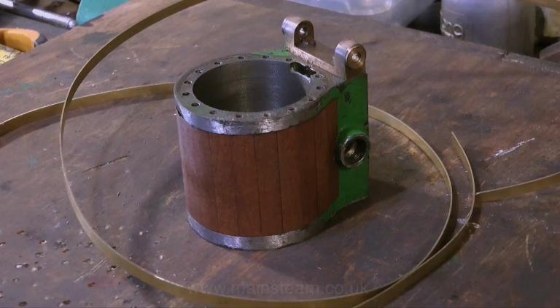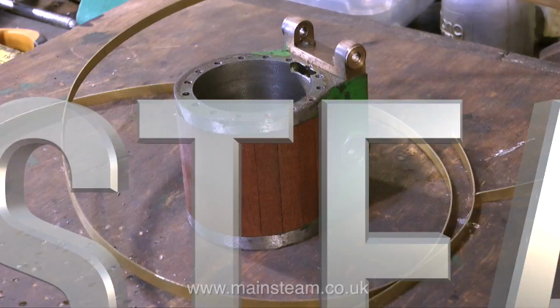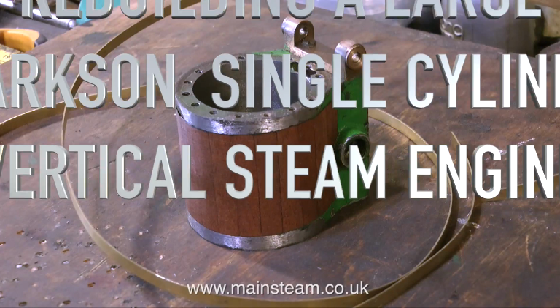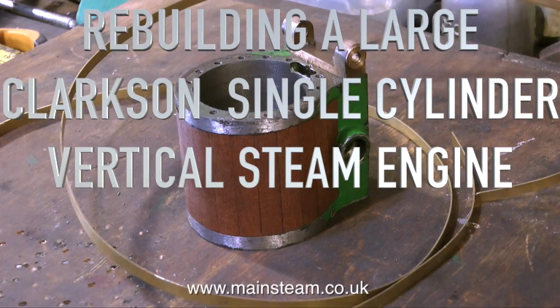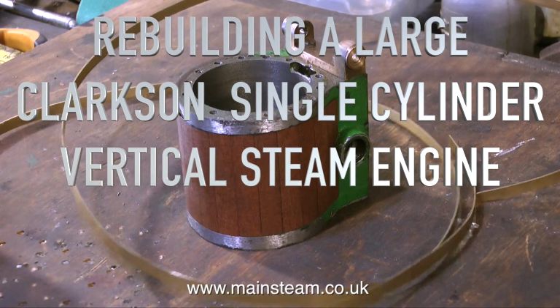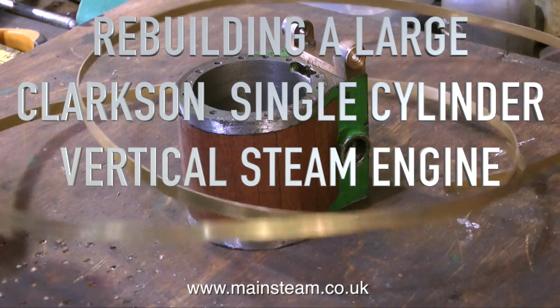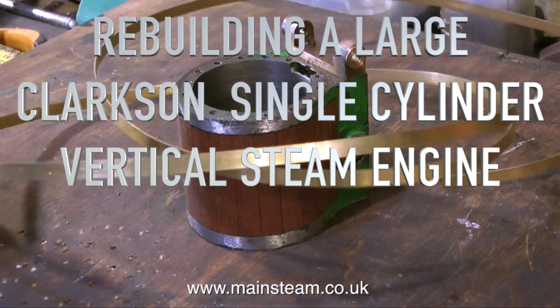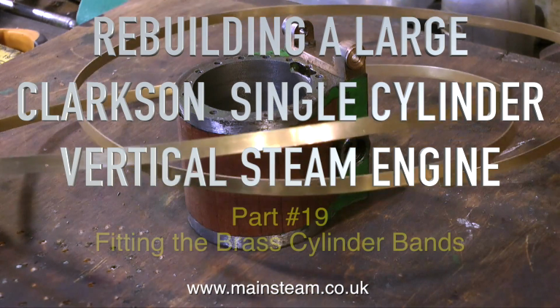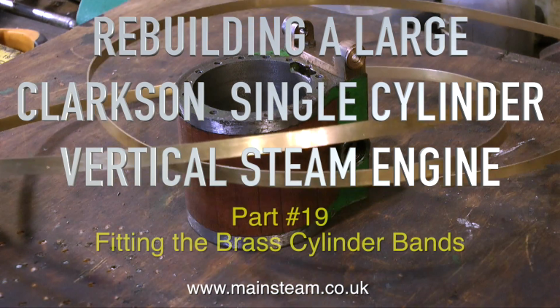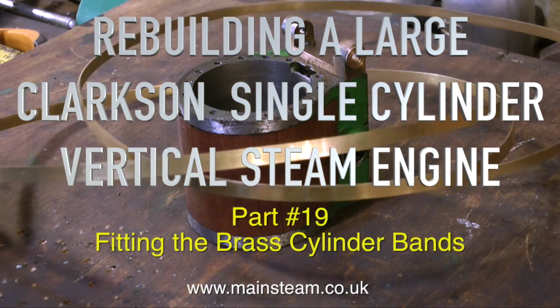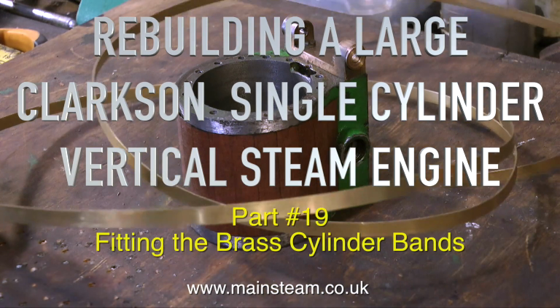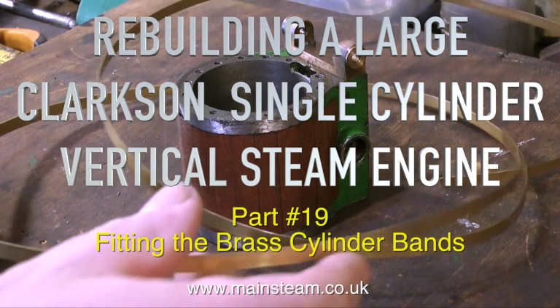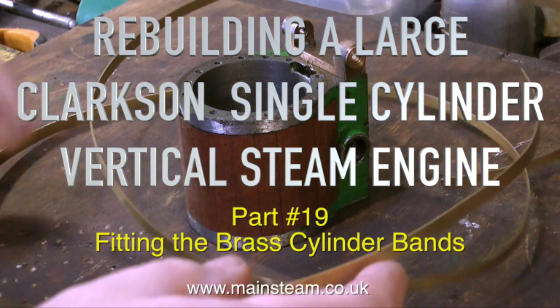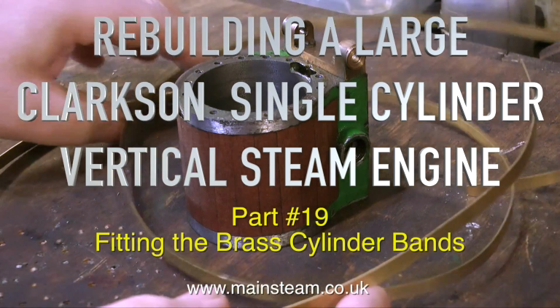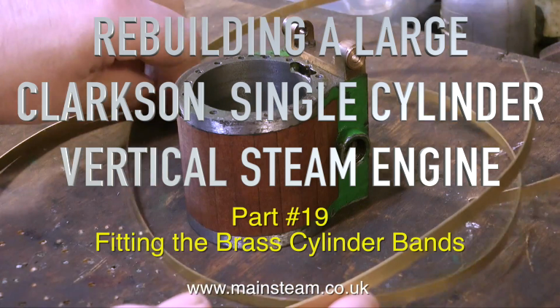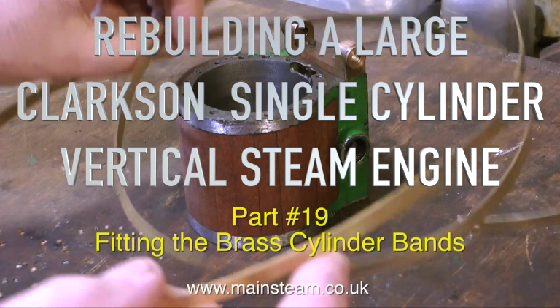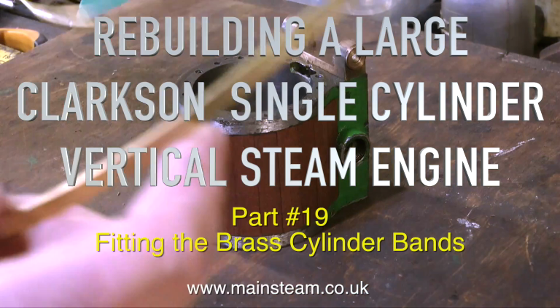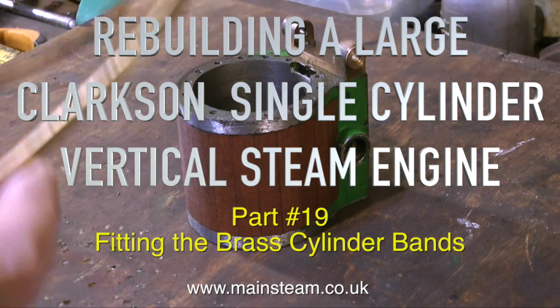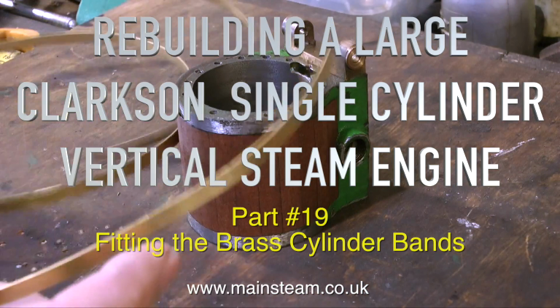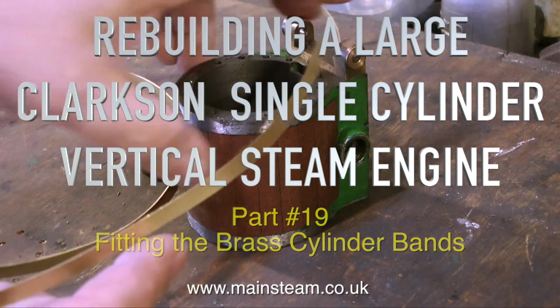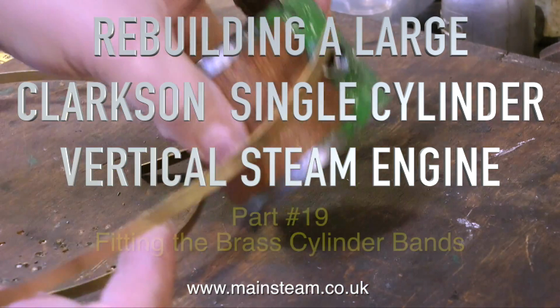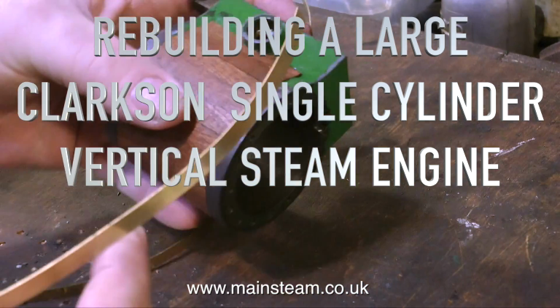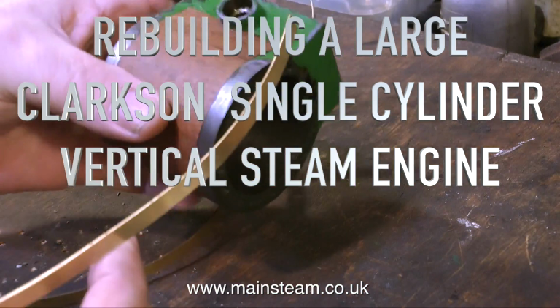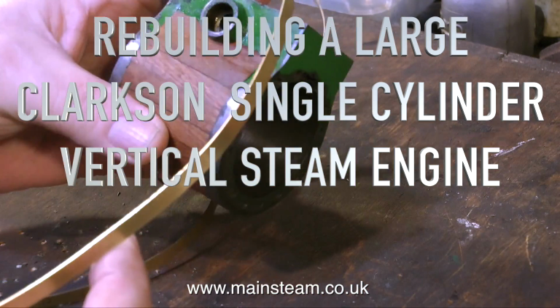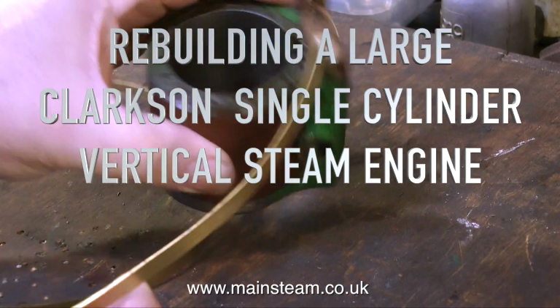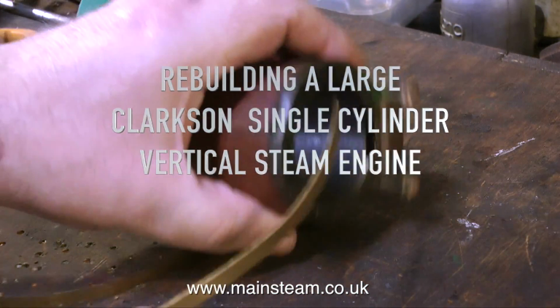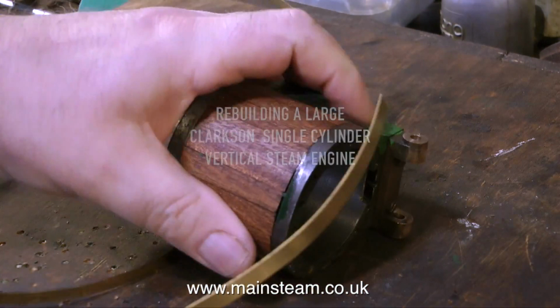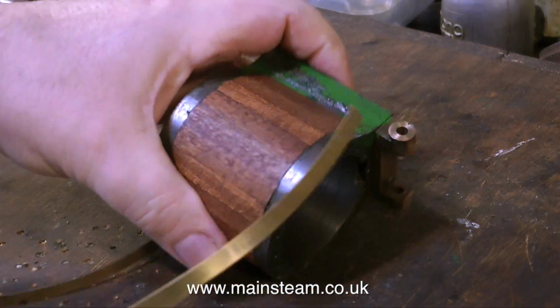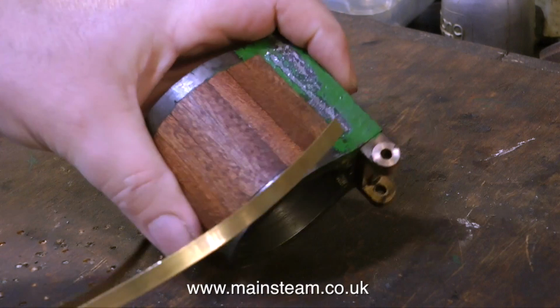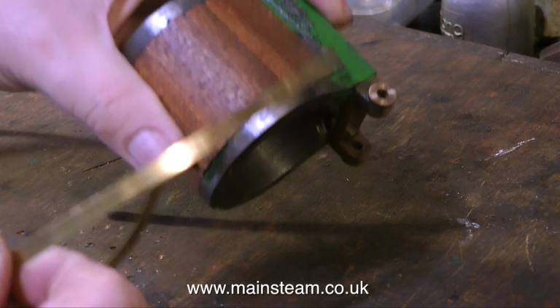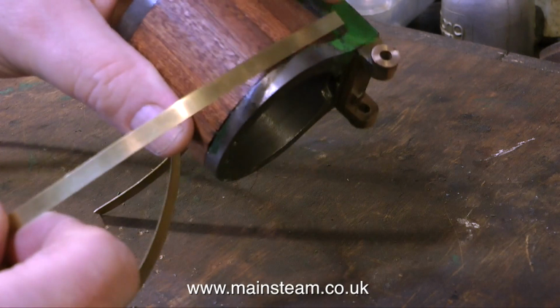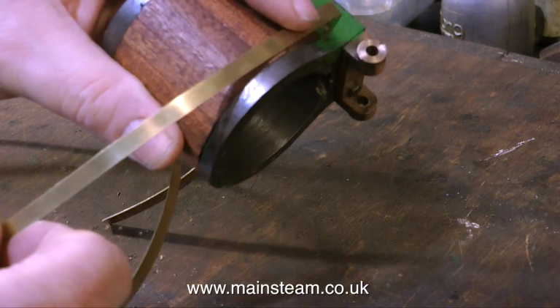Welcome to part 19 of rebuilding a large Clarkson single-cylinder vertical steam engine. This is a piece of brass boiler banding, and what I'm doing is cutting it to length to fit around the cylinder.